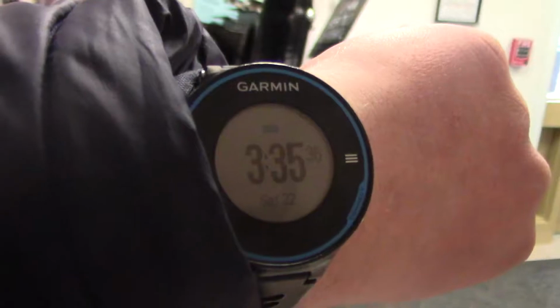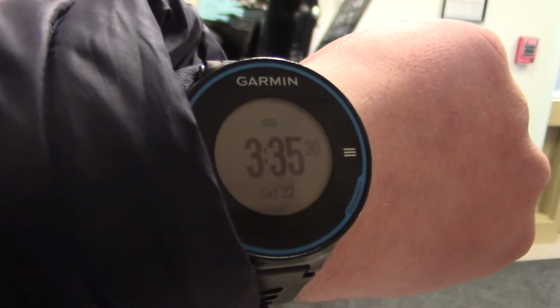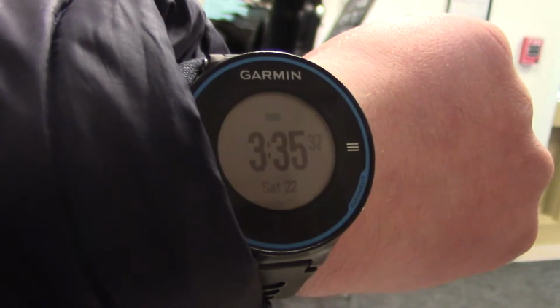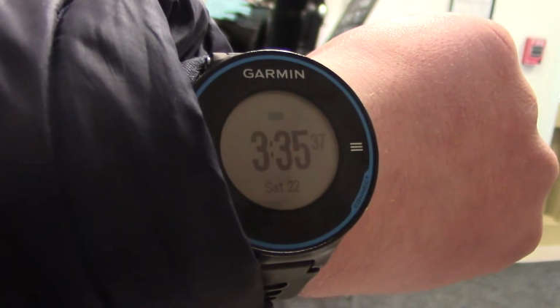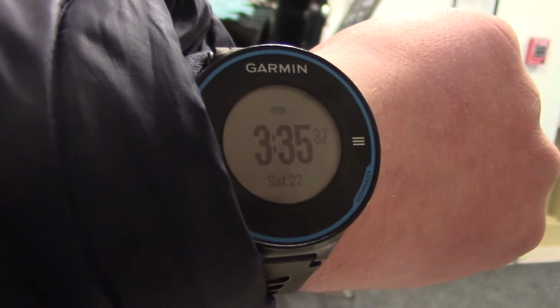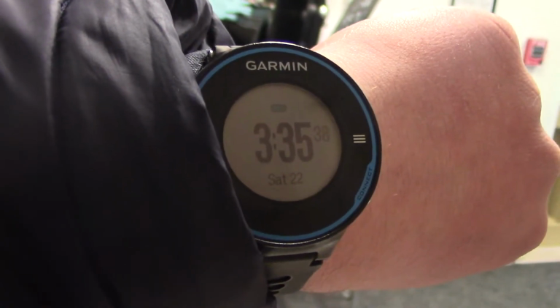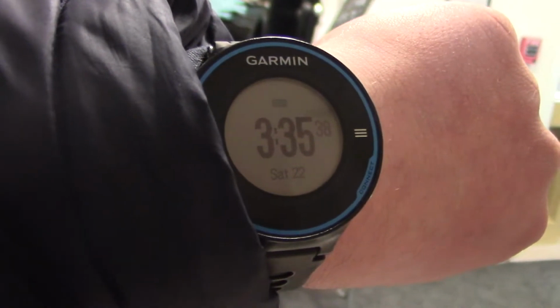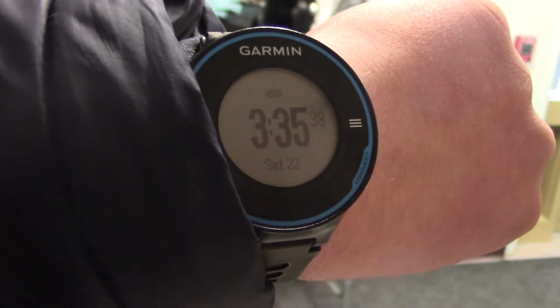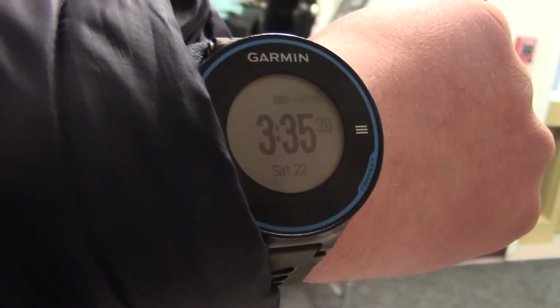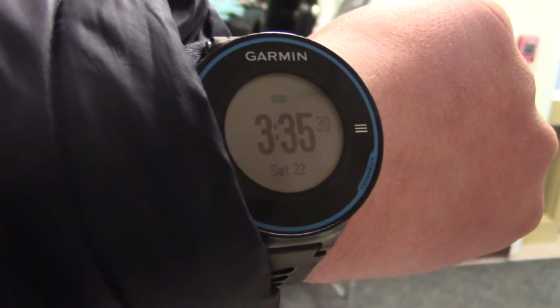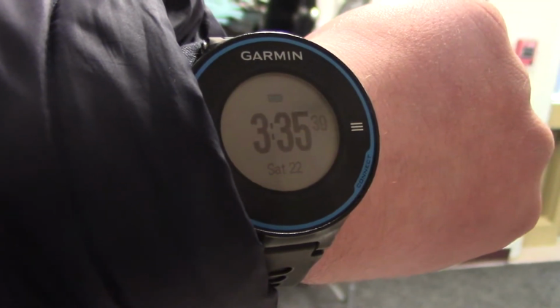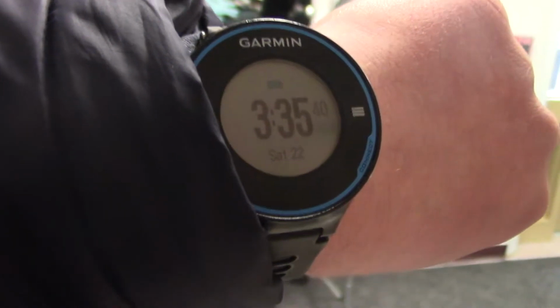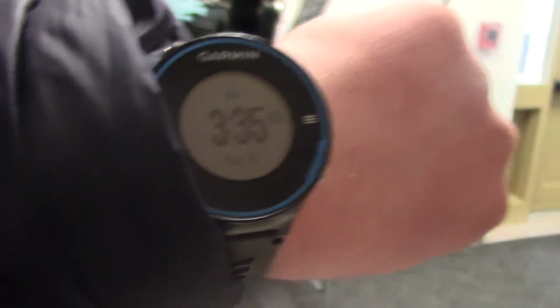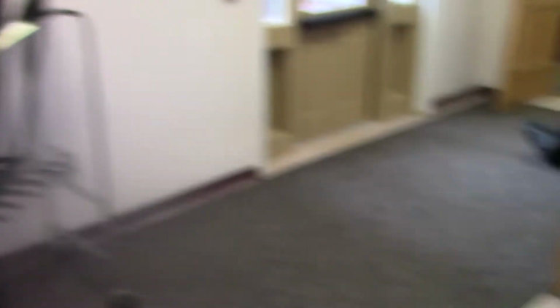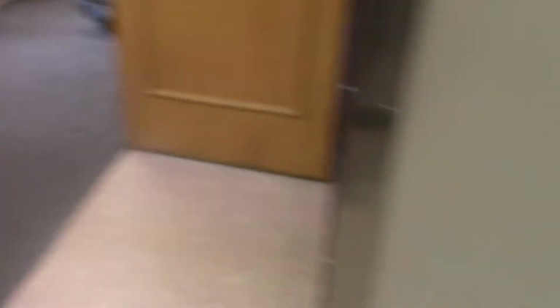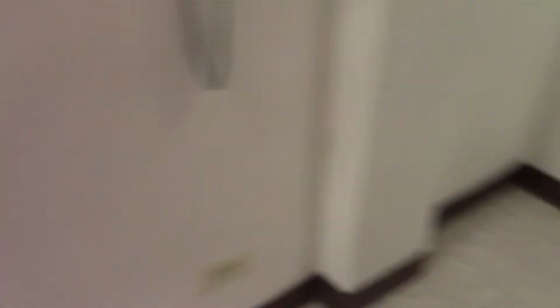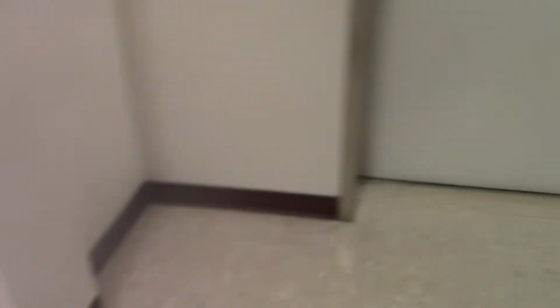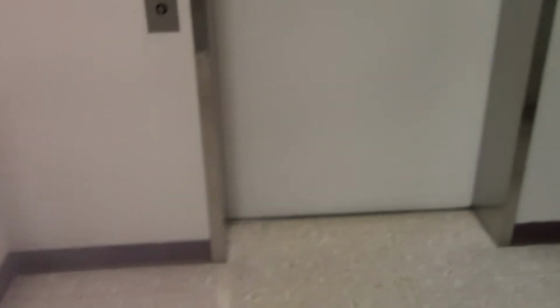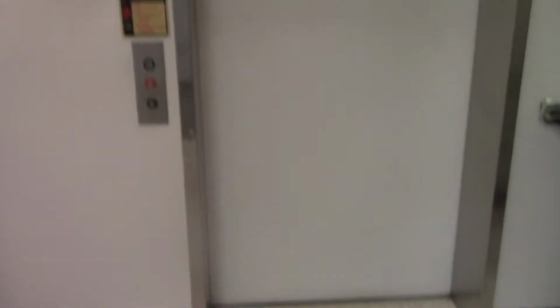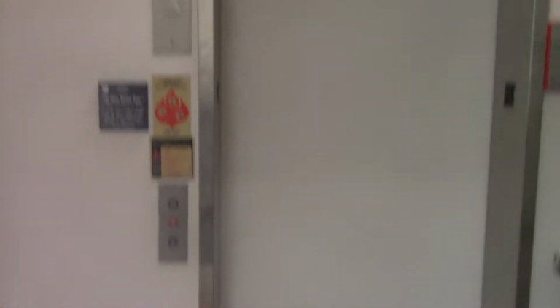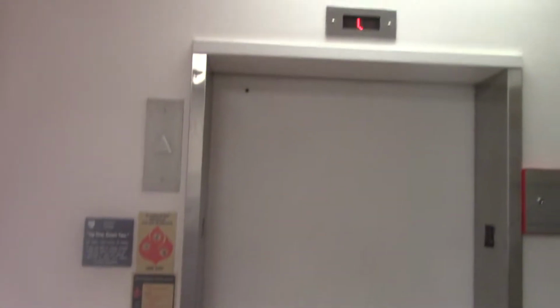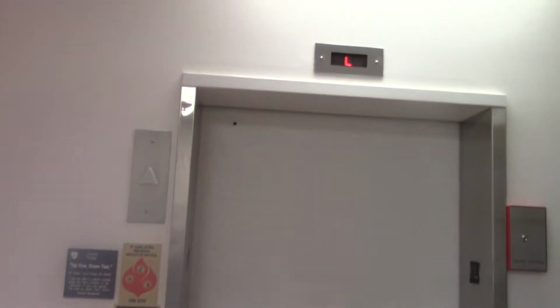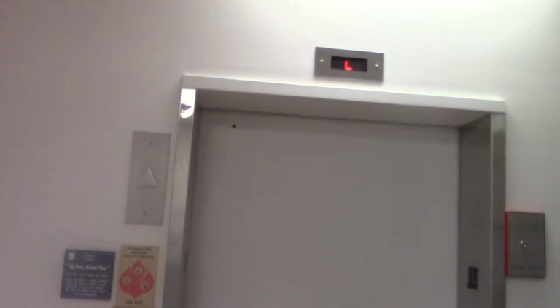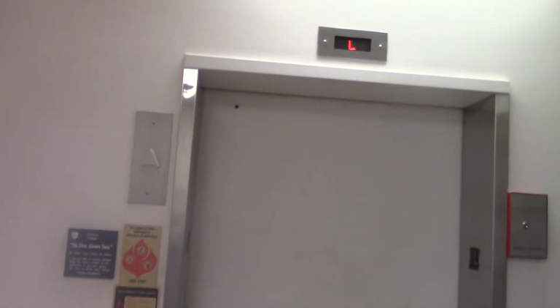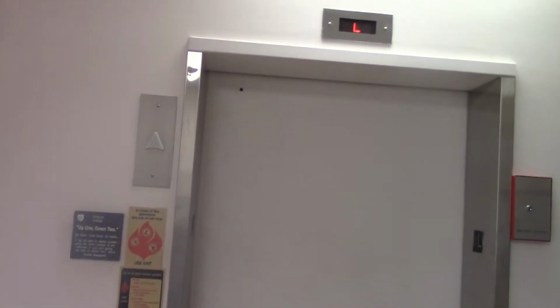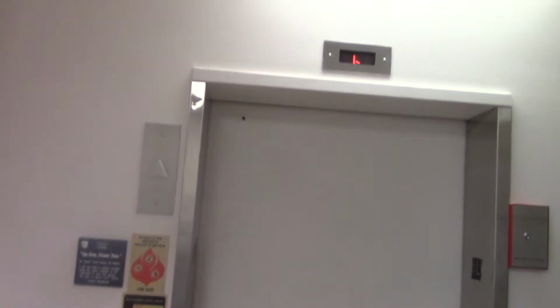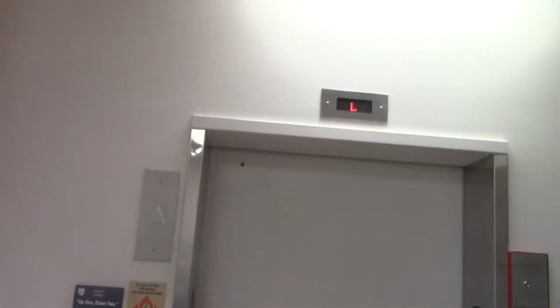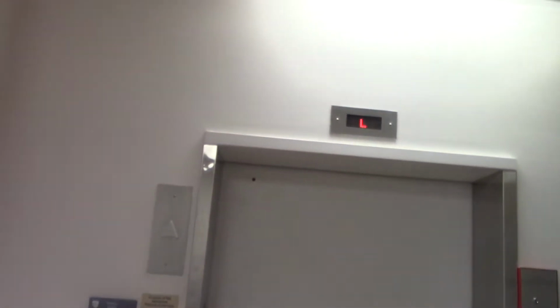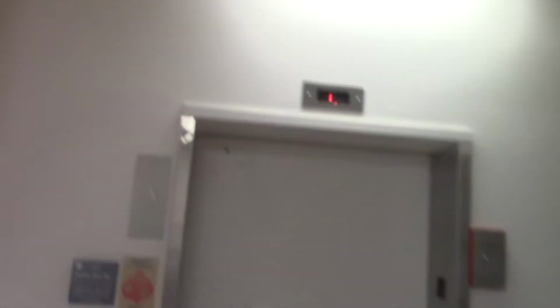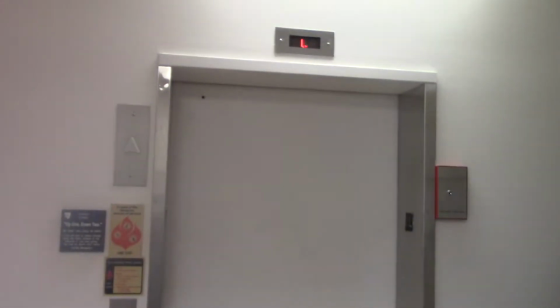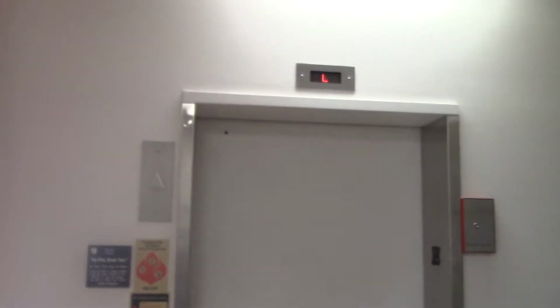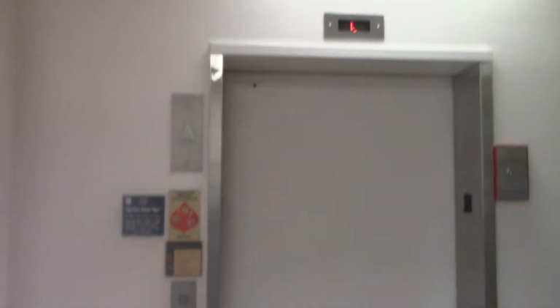Alright guys, there's the date and time on the Garmin Center 620, and in this video we're going to ride the elevator here at the Hammerschmidt Chapel, Elmhurst College, in Elmhurst, Illinois.